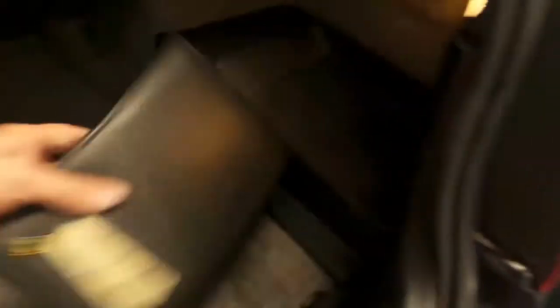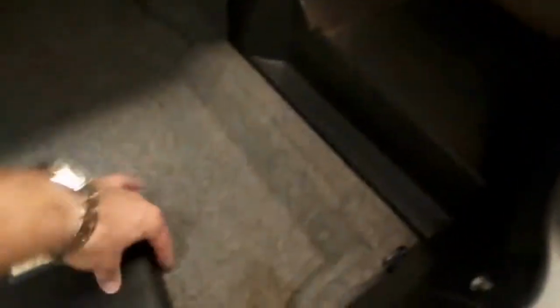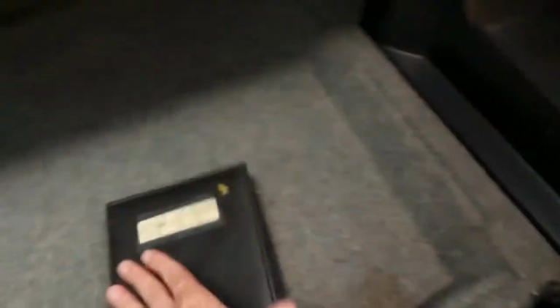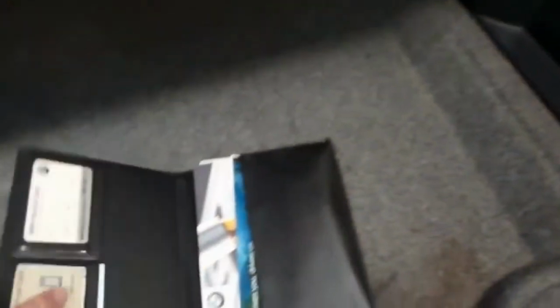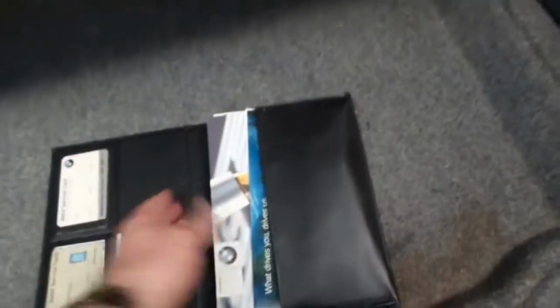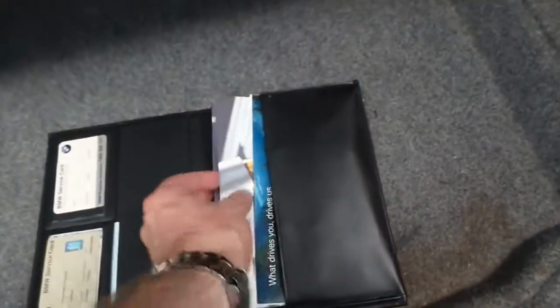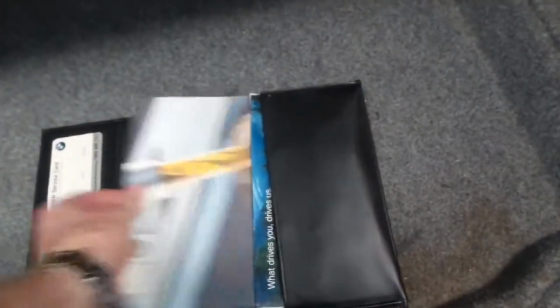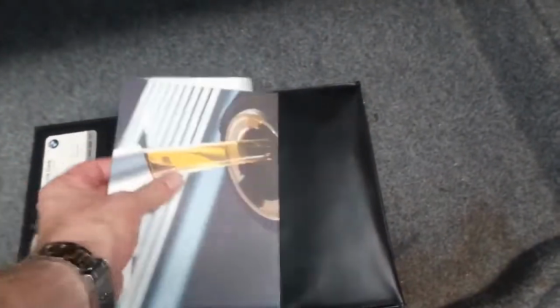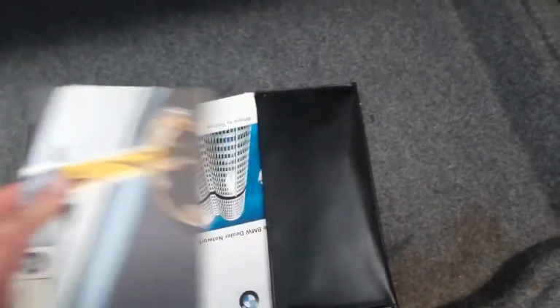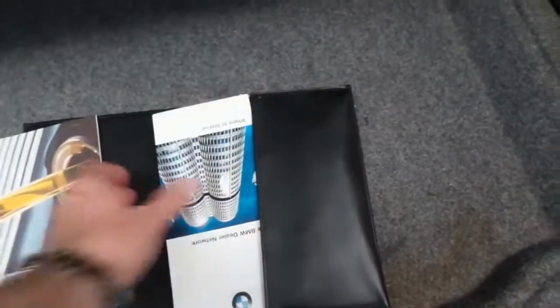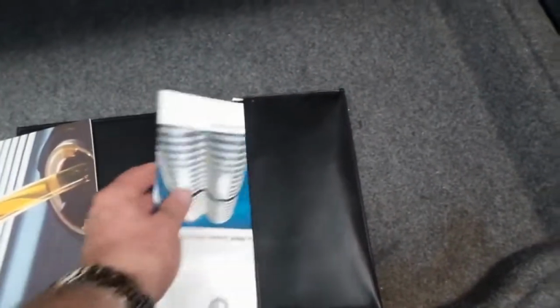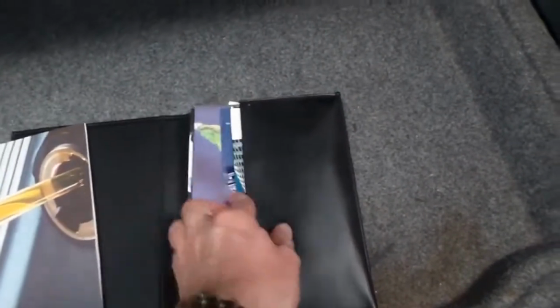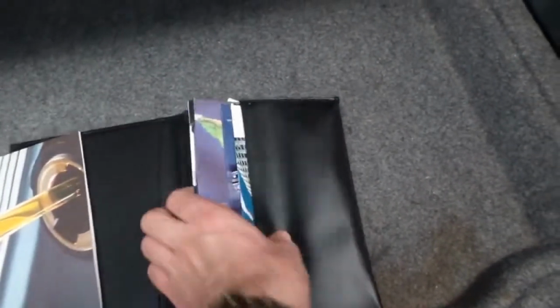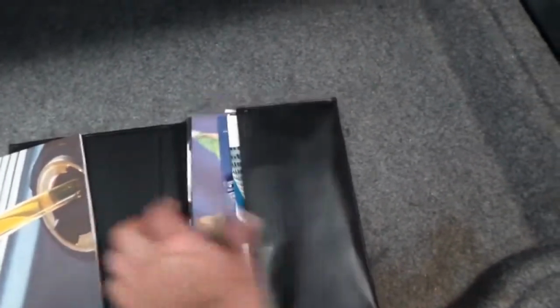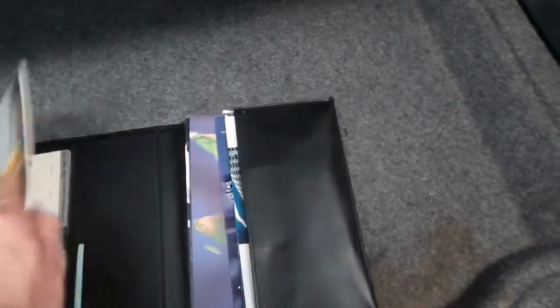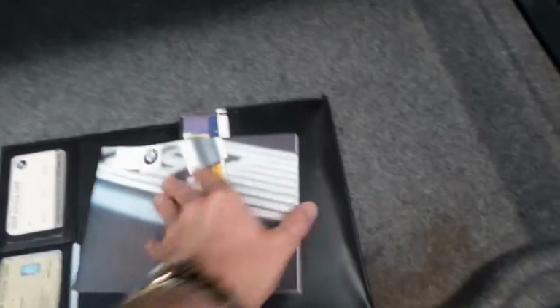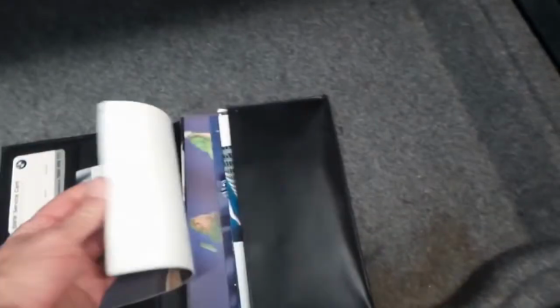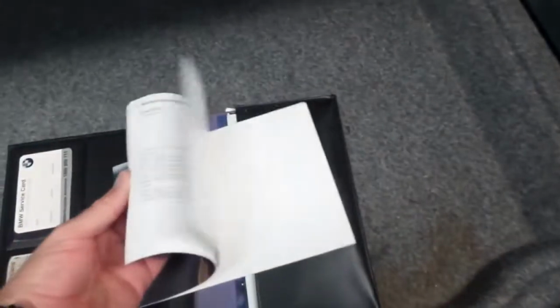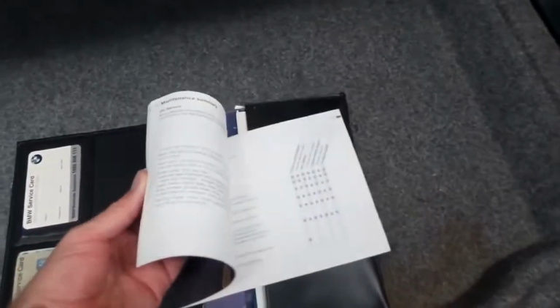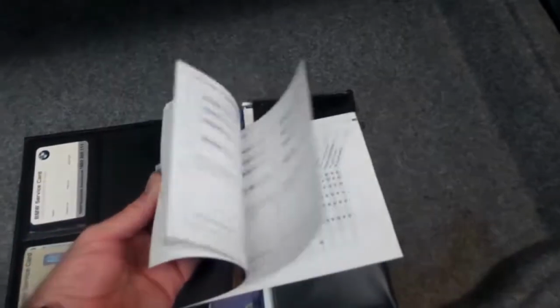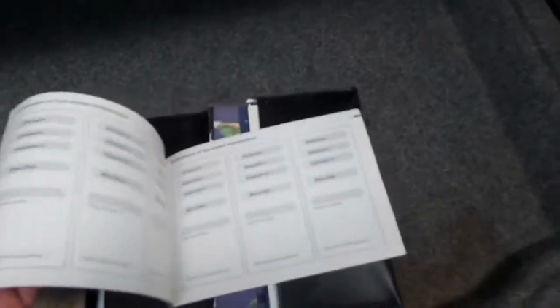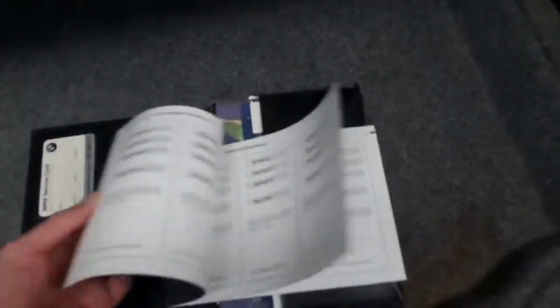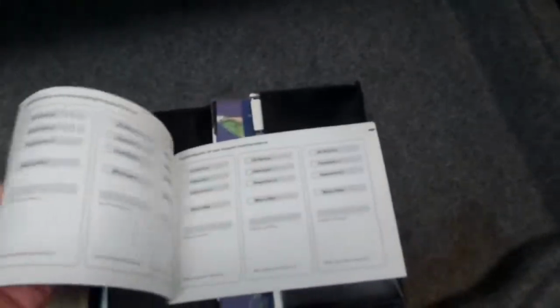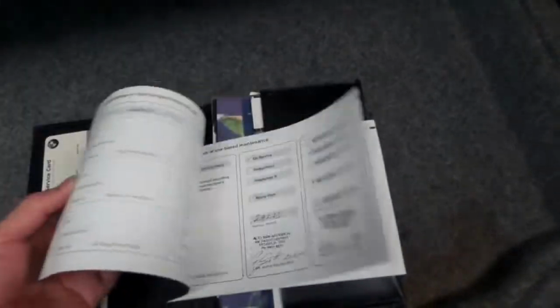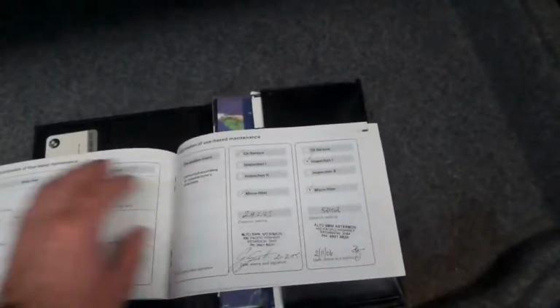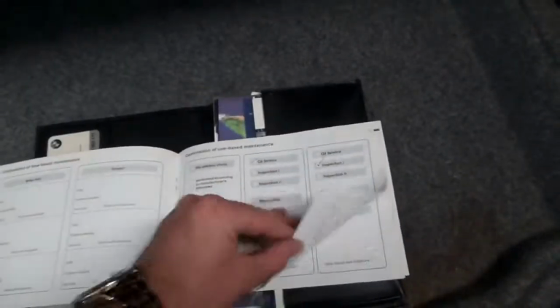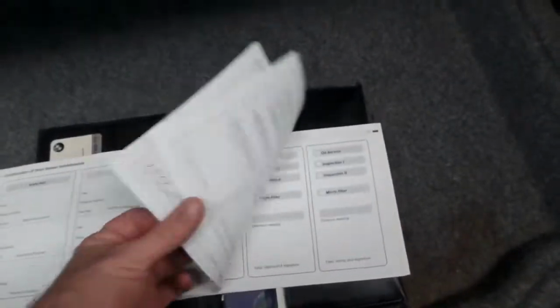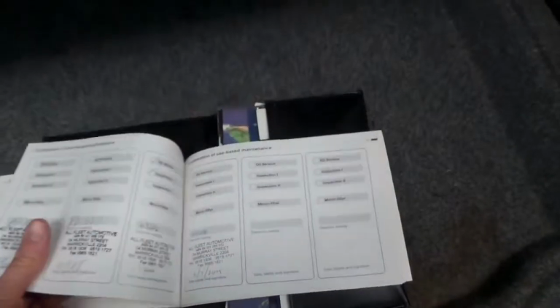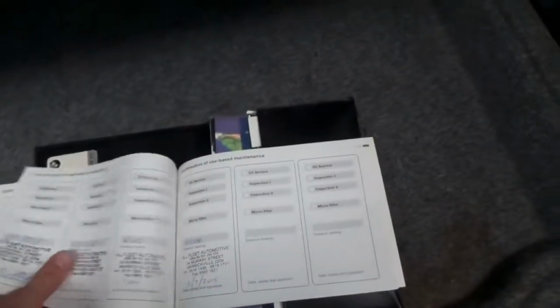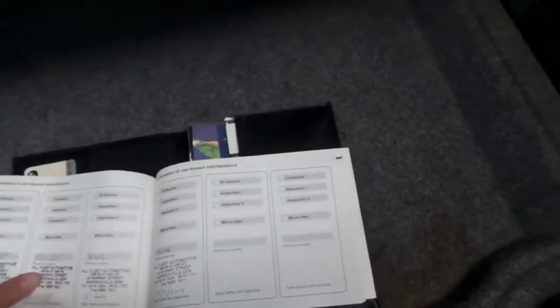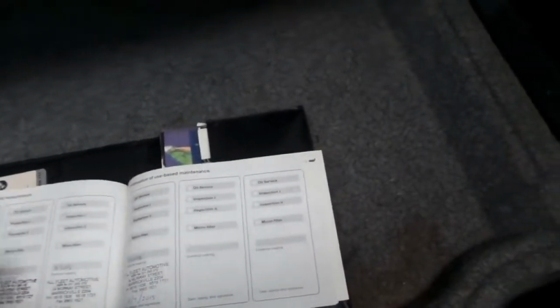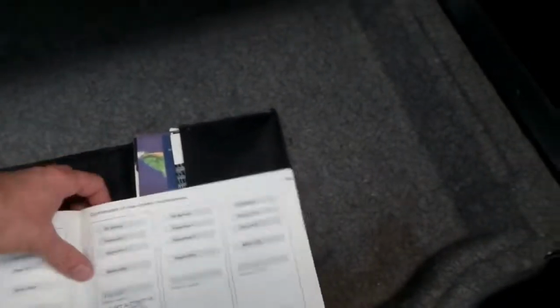So here's the folder with all the books in it. The last service was done at about 170,000 kilometres.